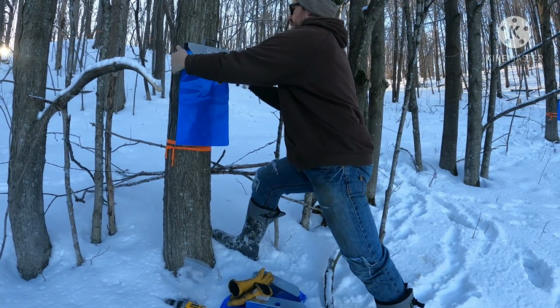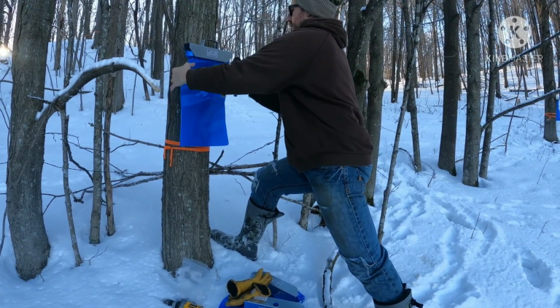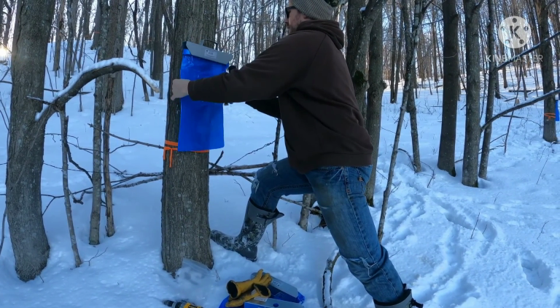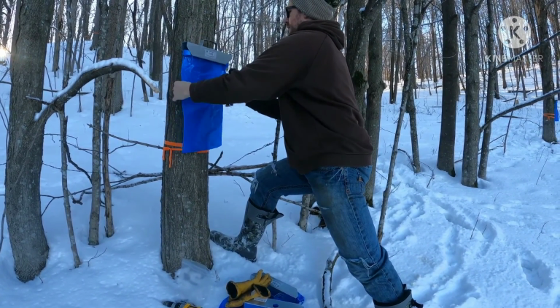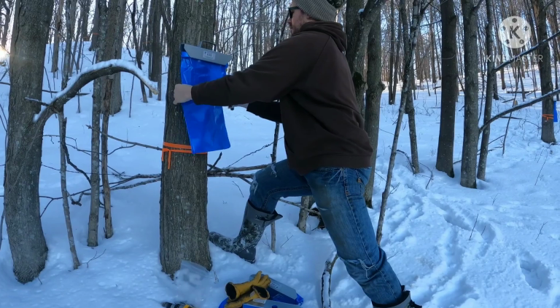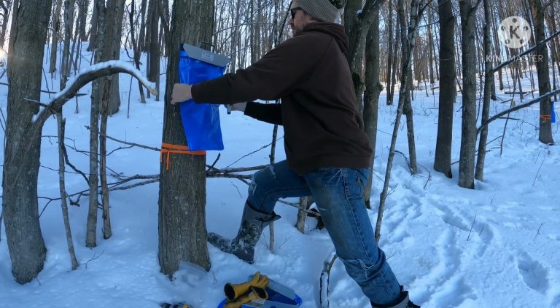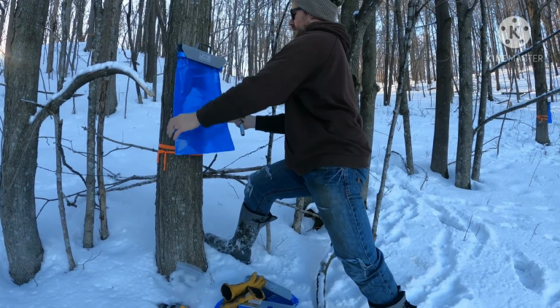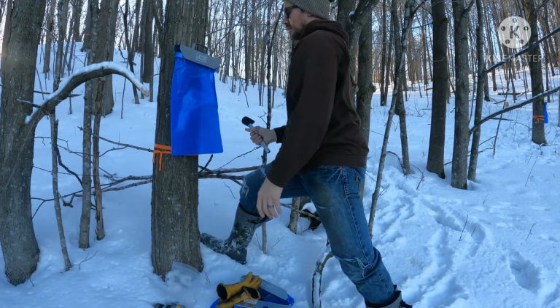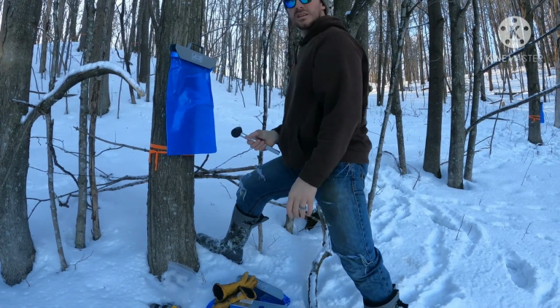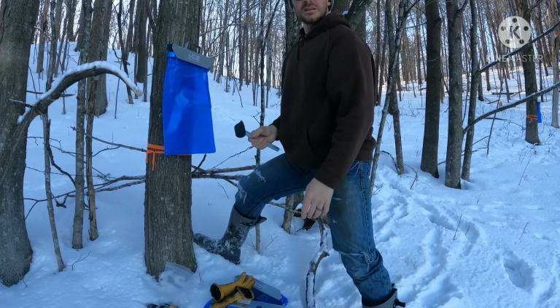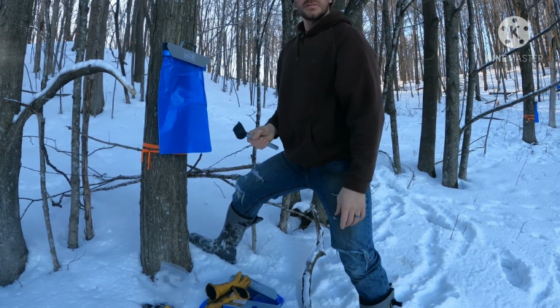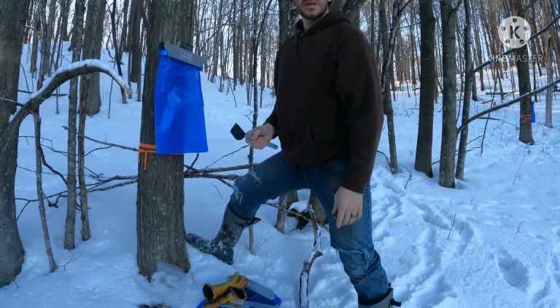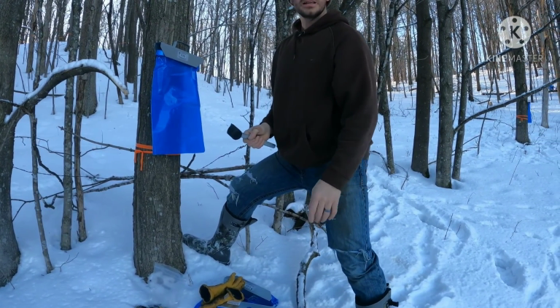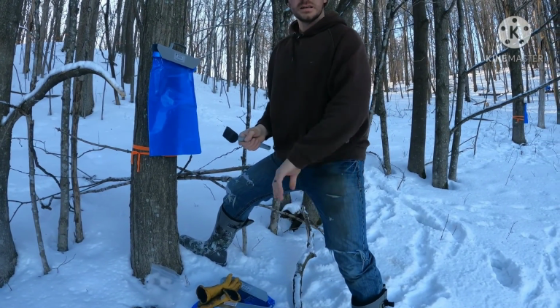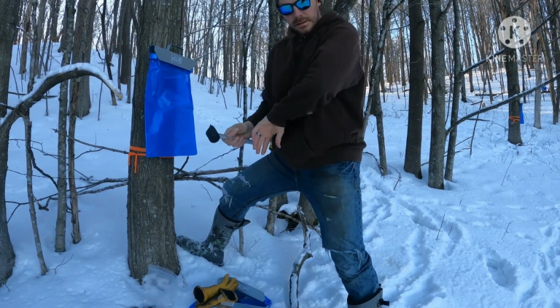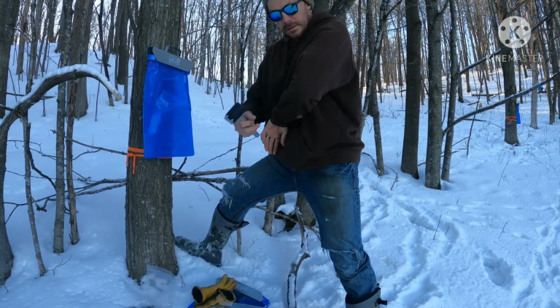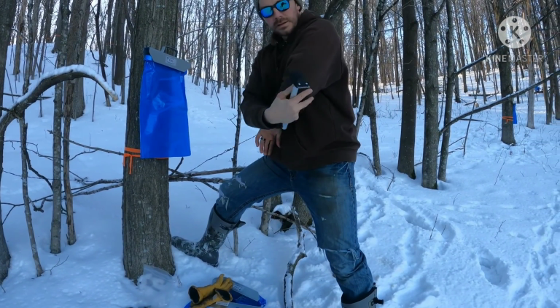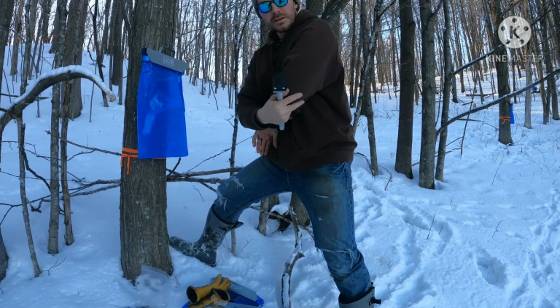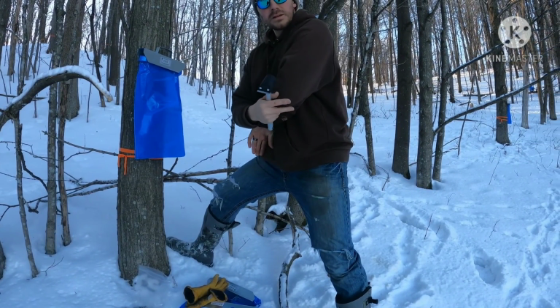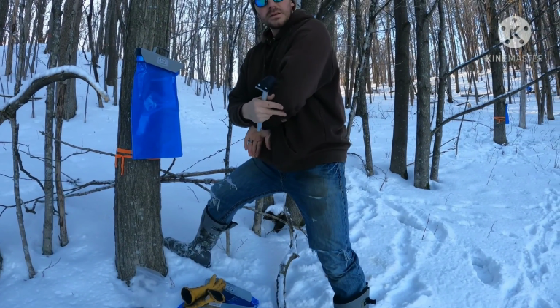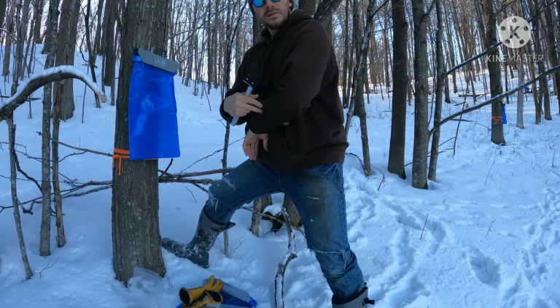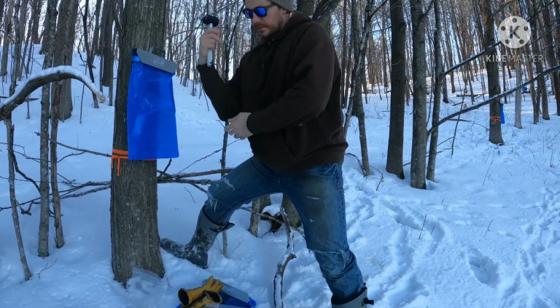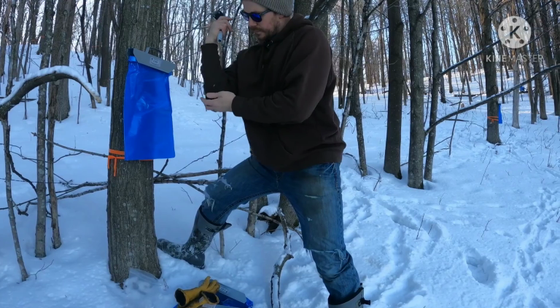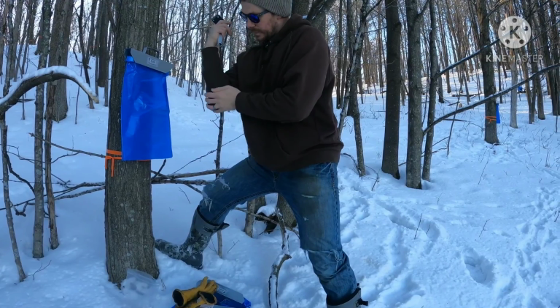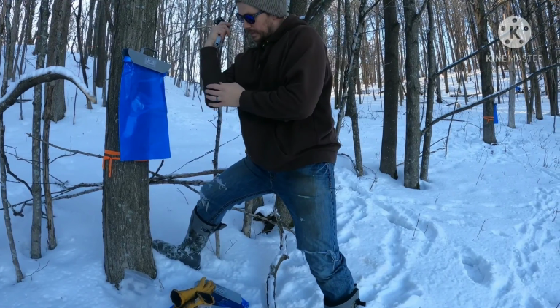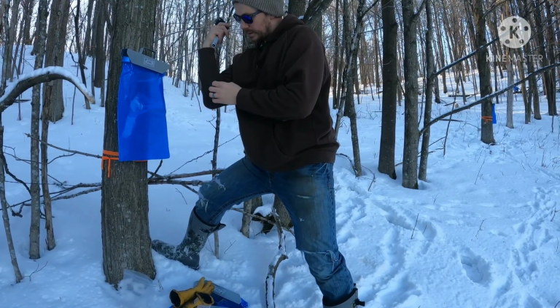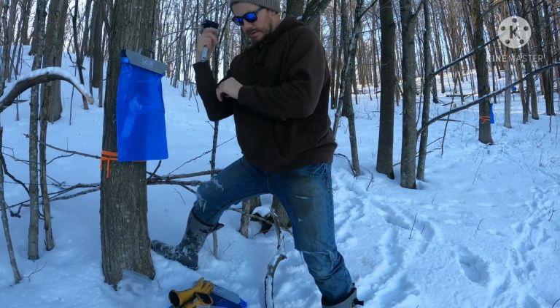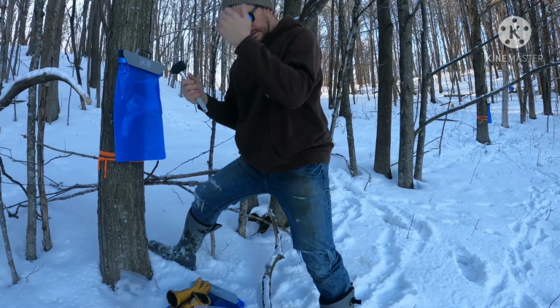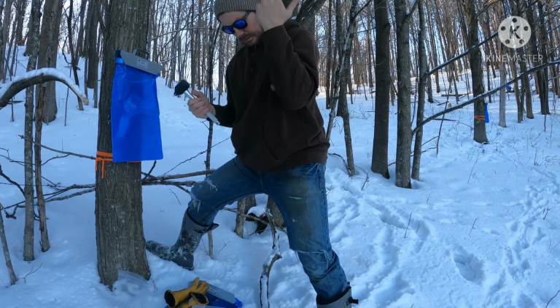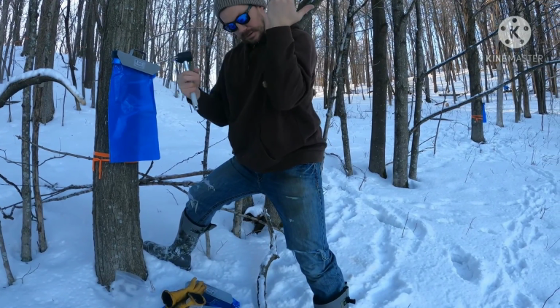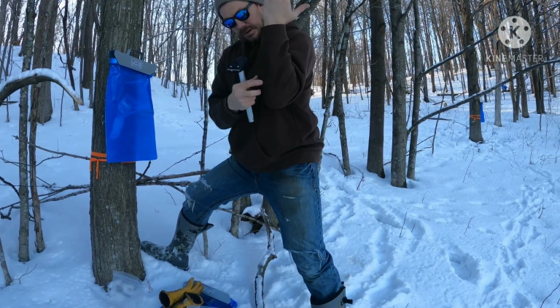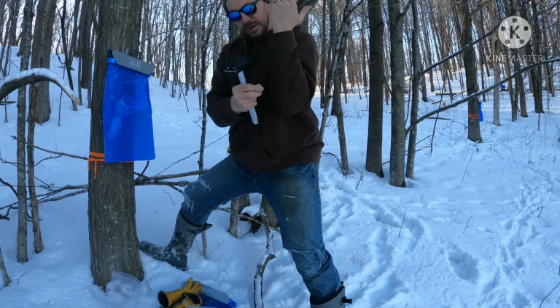Hey Dad, you got something on your elbow. You got a thing on your elbow — on your arm. The other arm. That's okay.